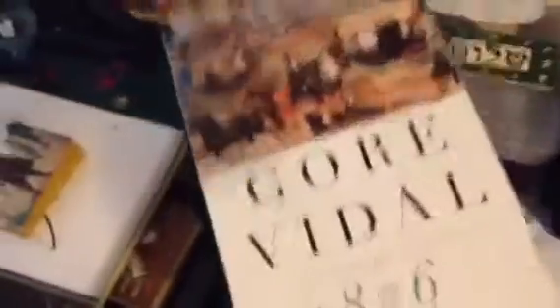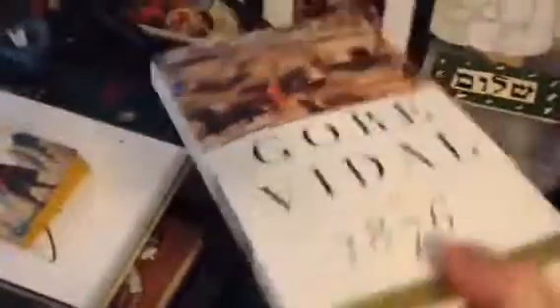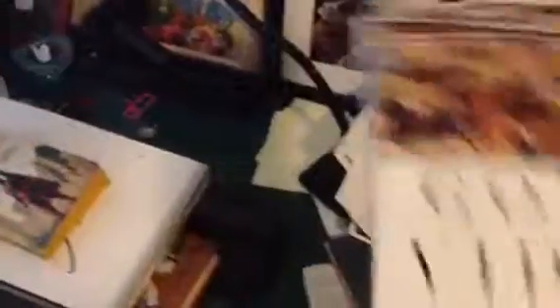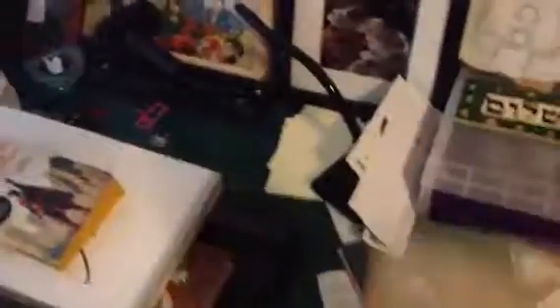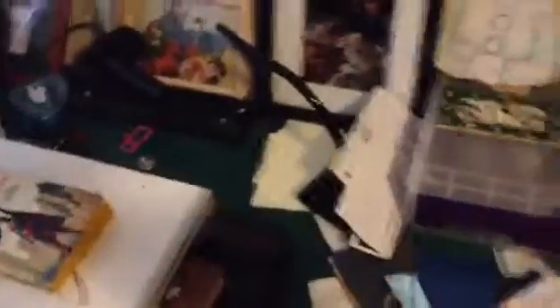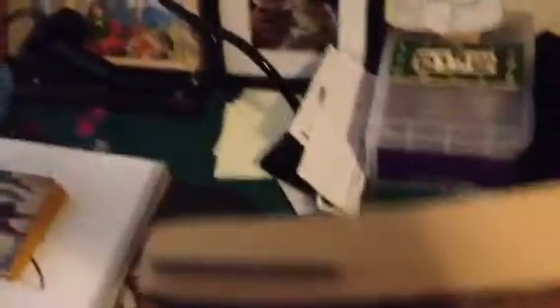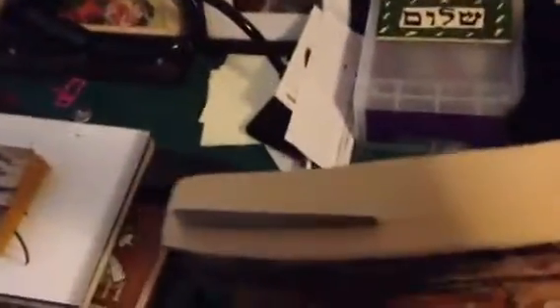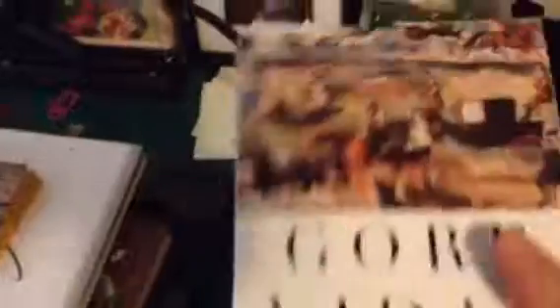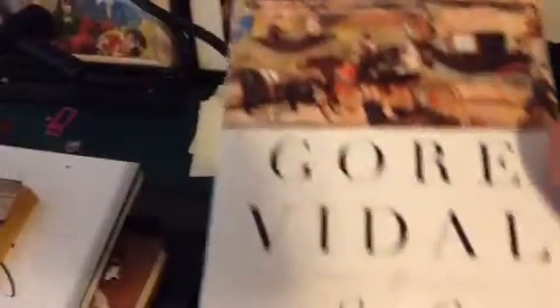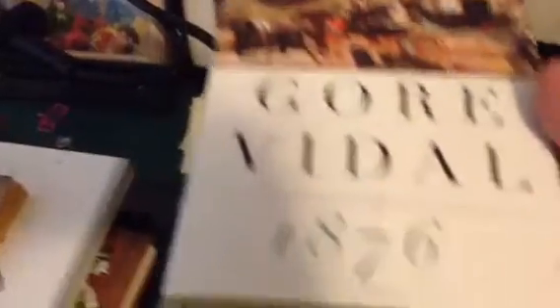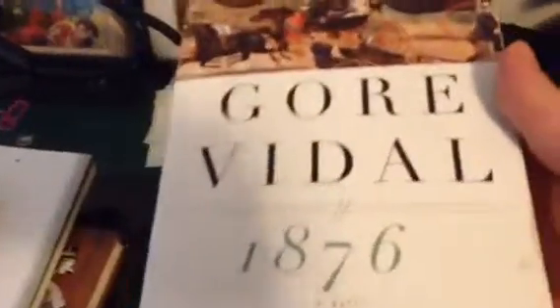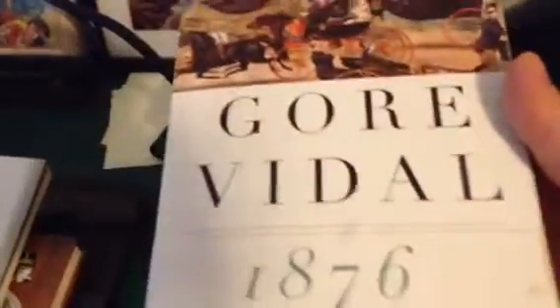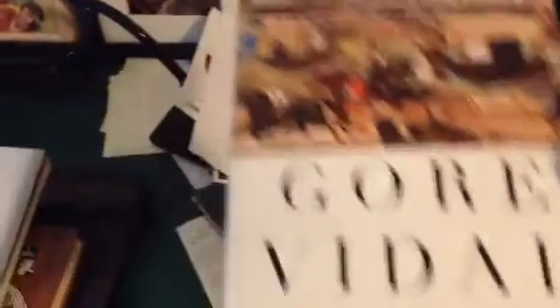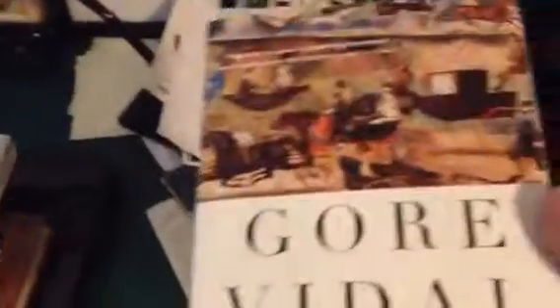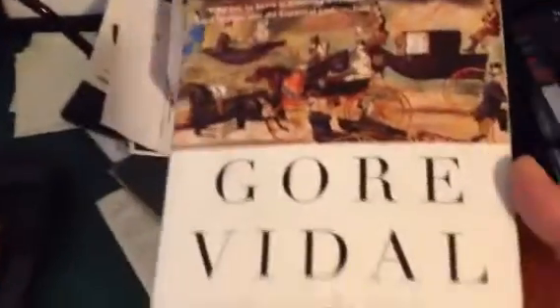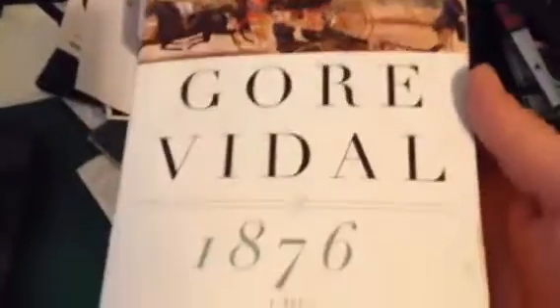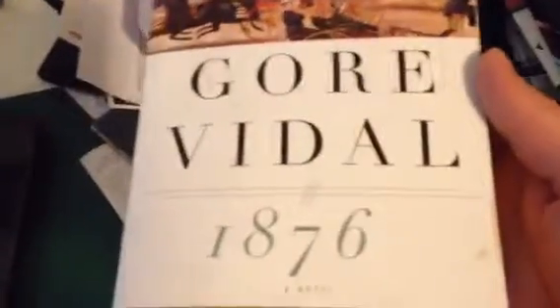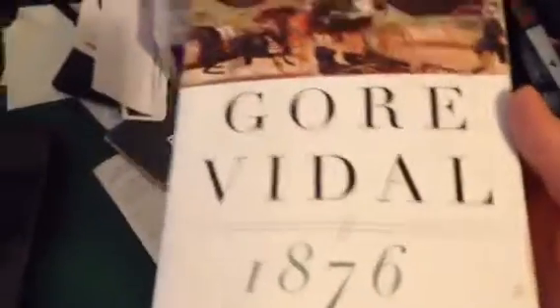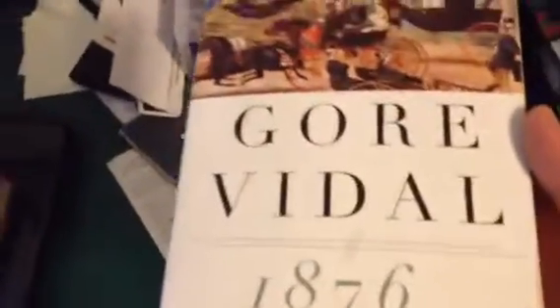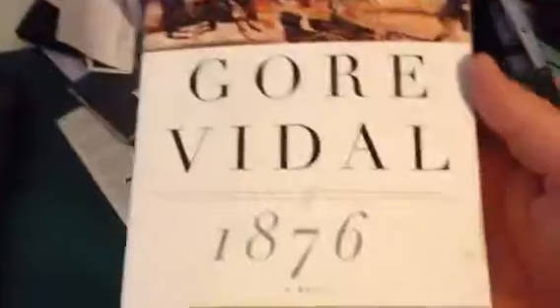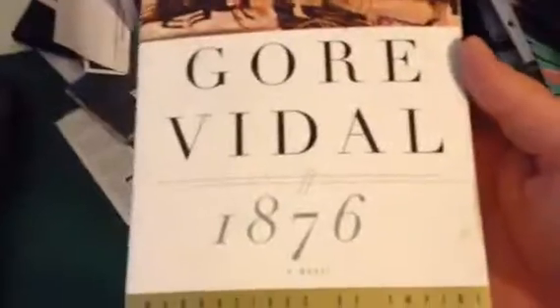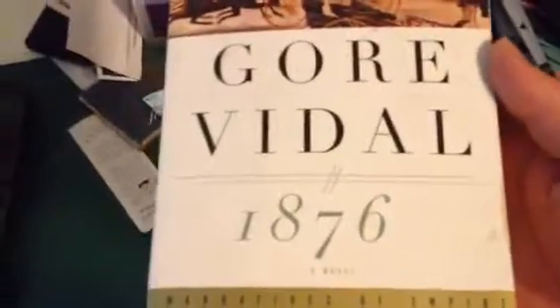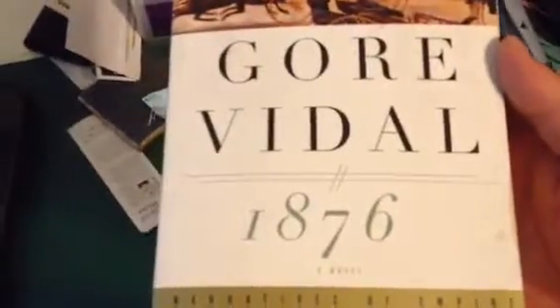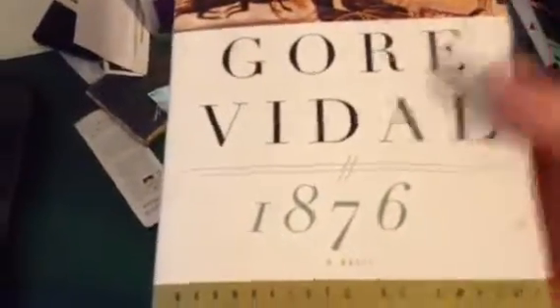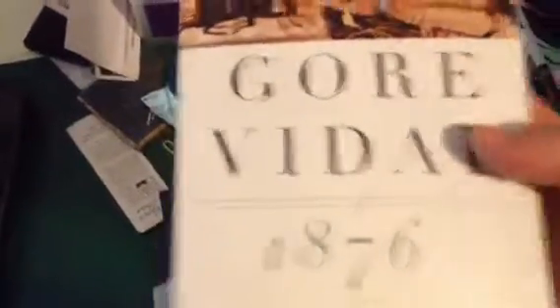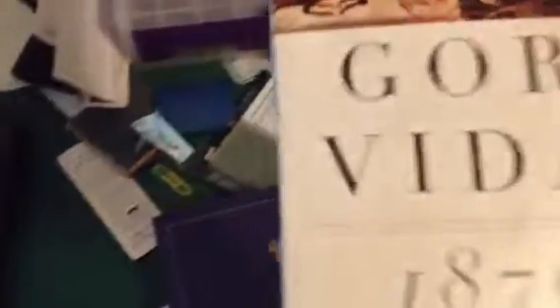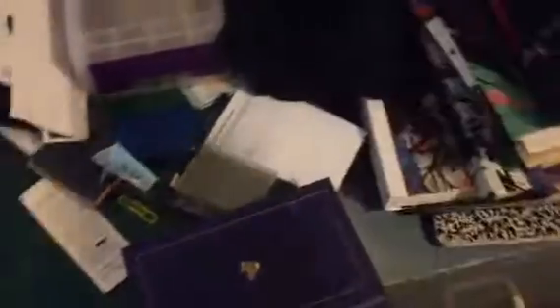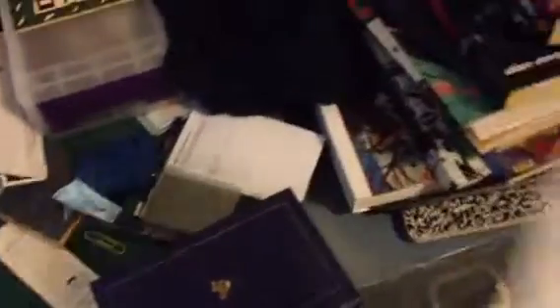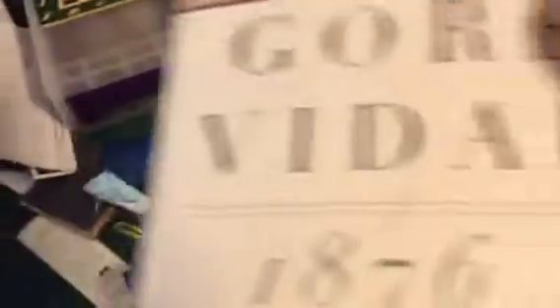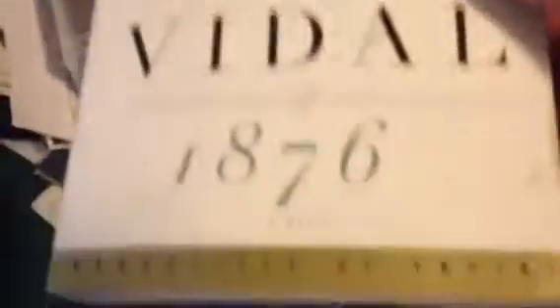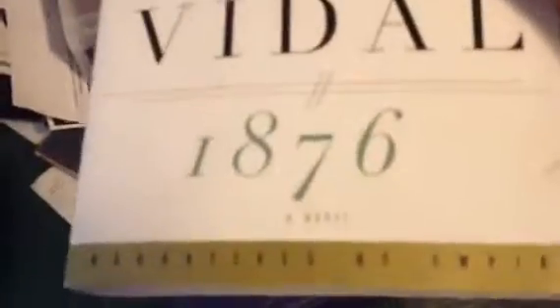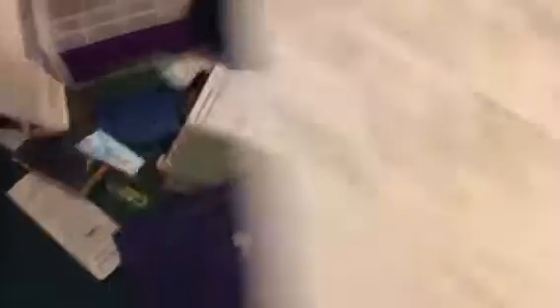1776, which I have started and will probably finish at some point. I really liked Gore Vidal's Lincoln book. This one is not something I'm planning on reading on the channel. I know you're very disappointed.